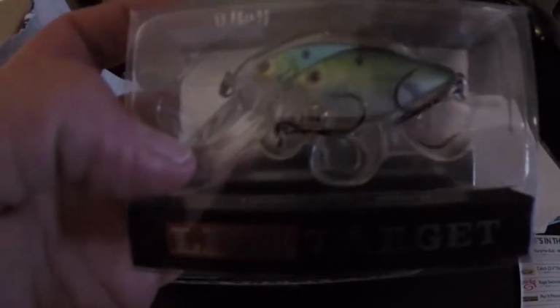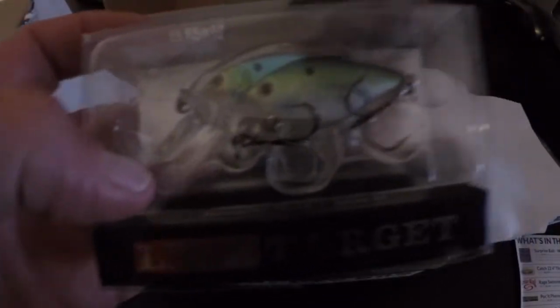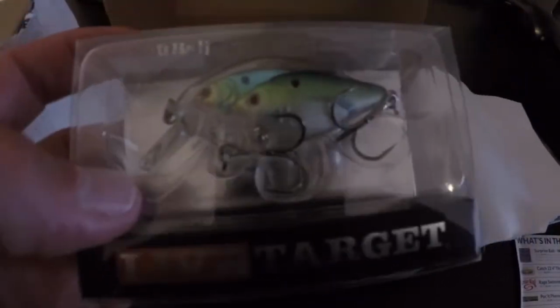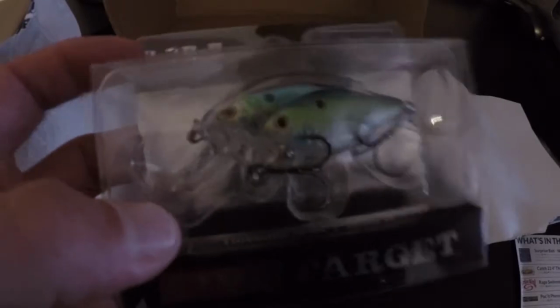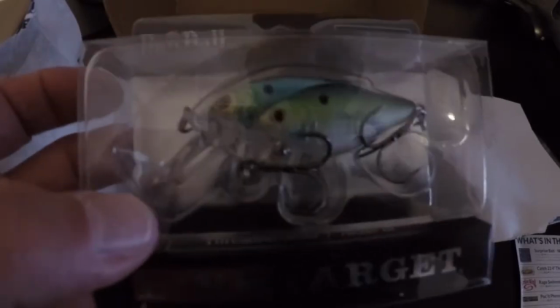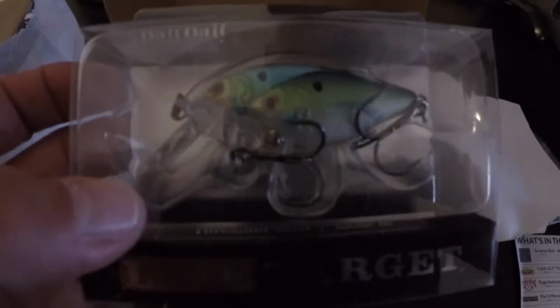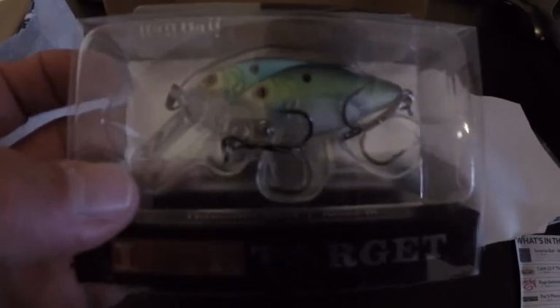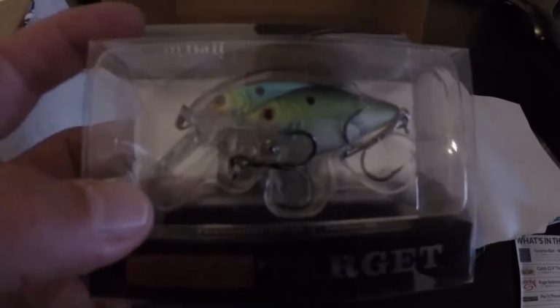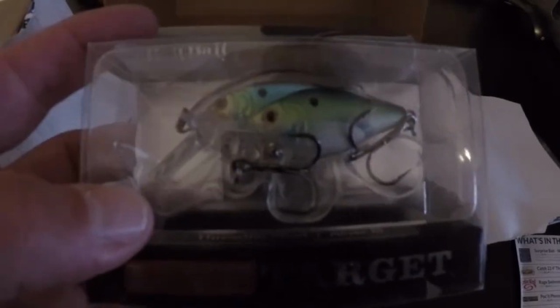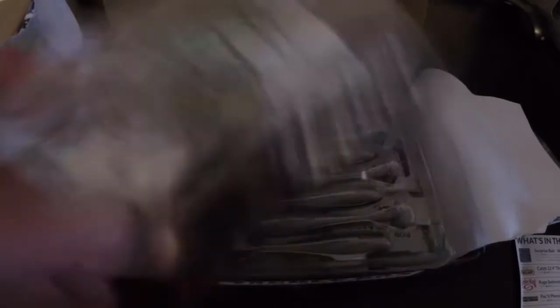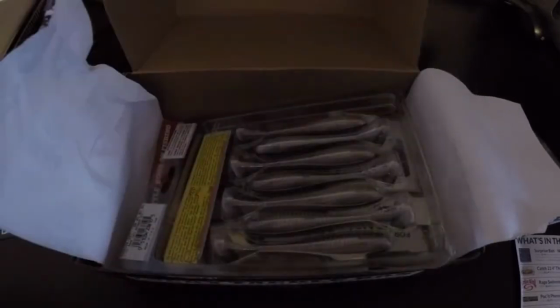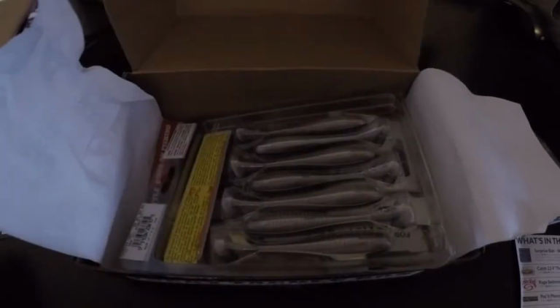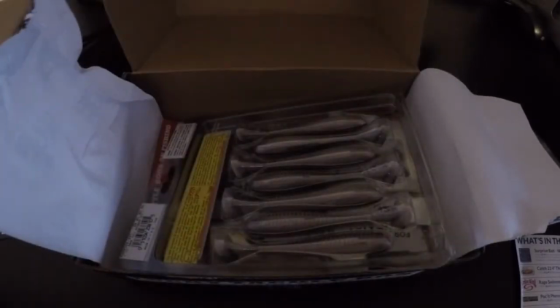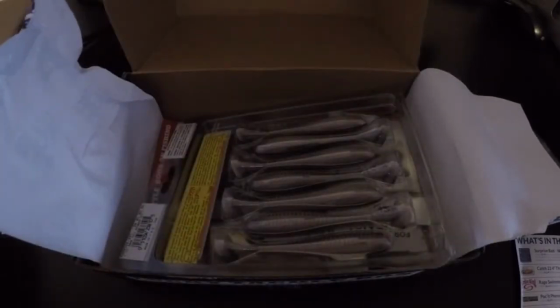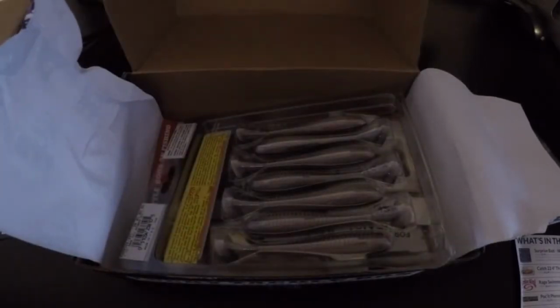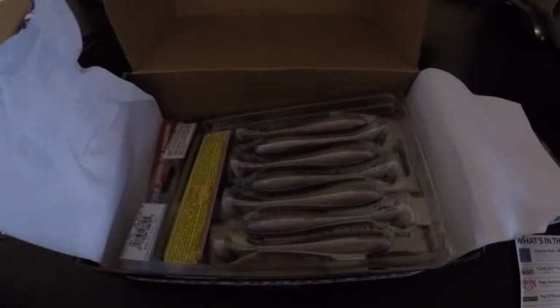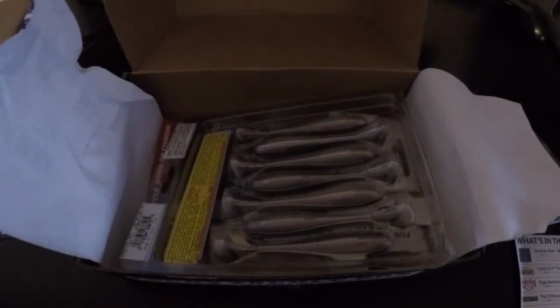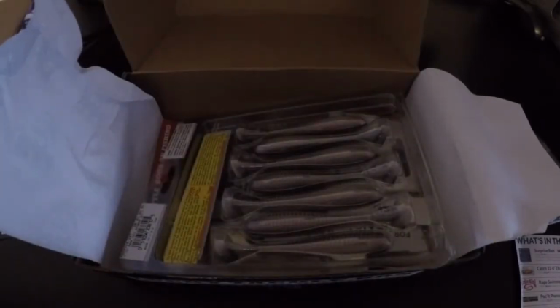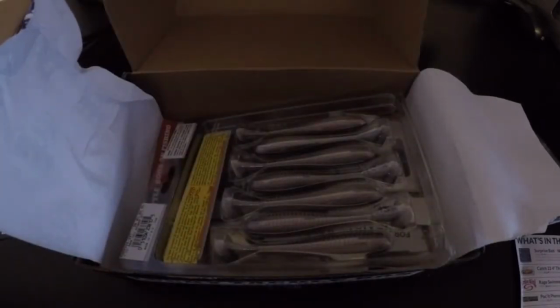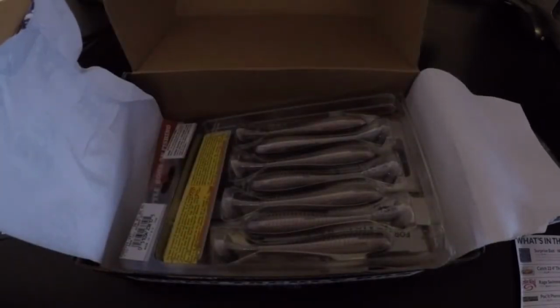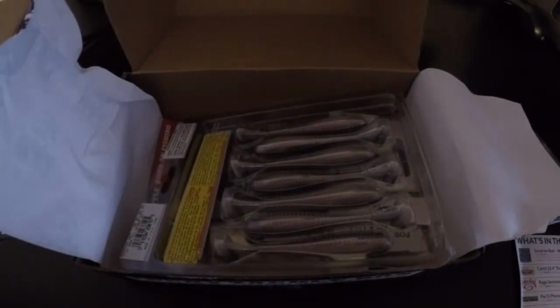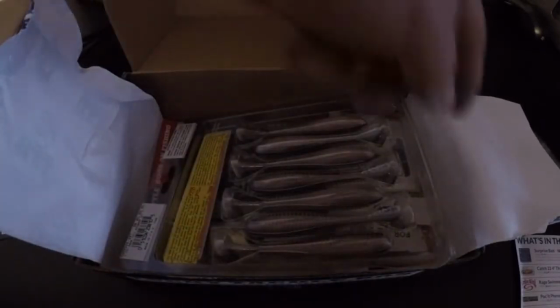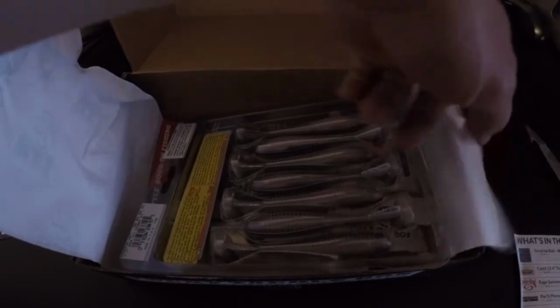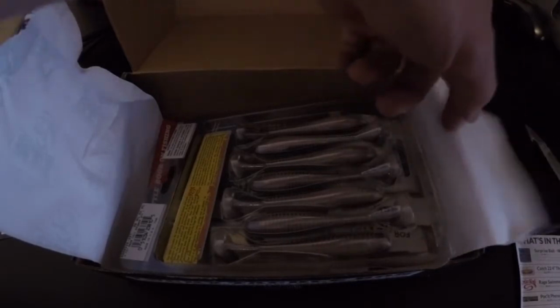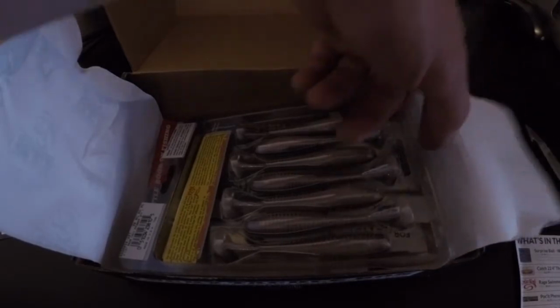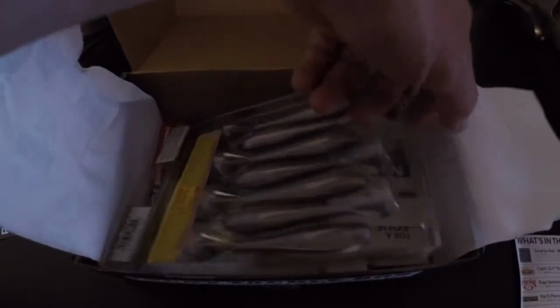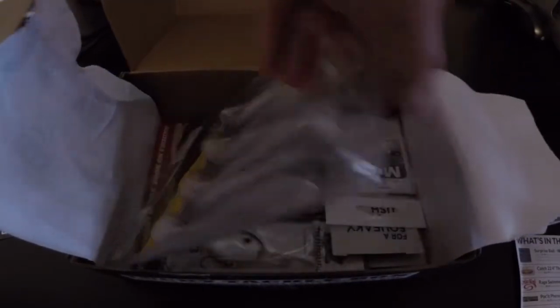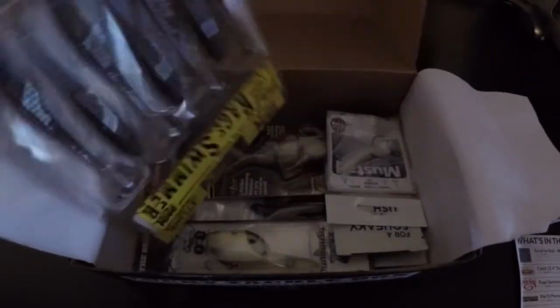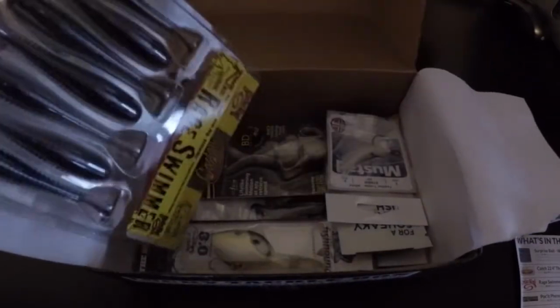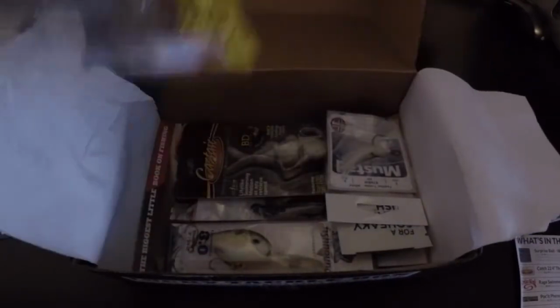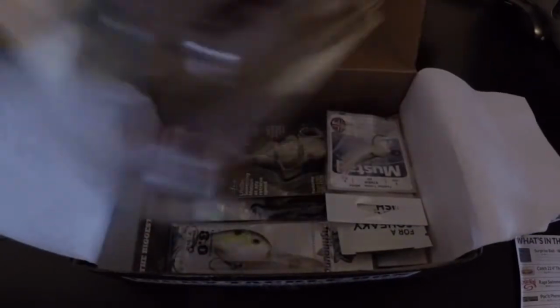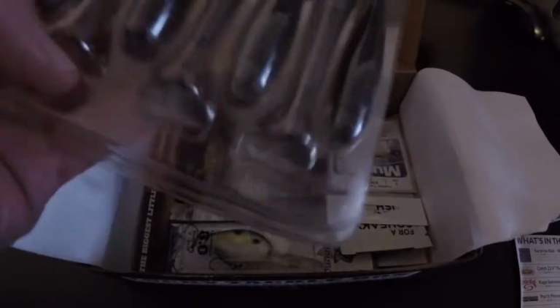This bait retails for $12.99 — pretty expensive. Alright, moving on. Next up, looks like we got the Rage Swimmer by Strike King.